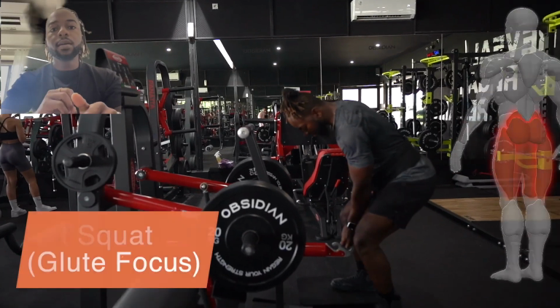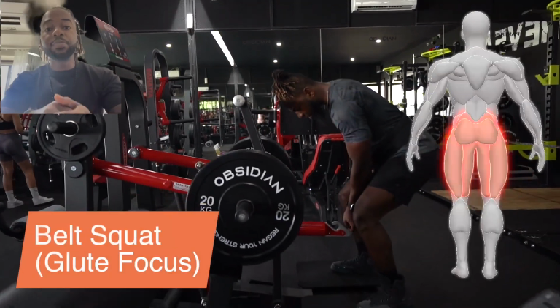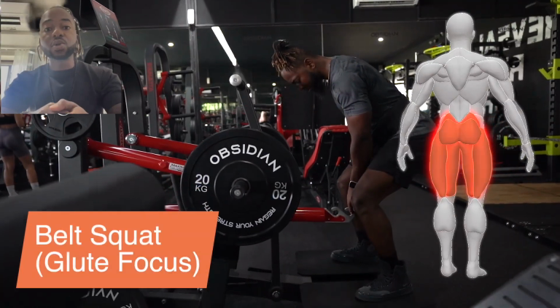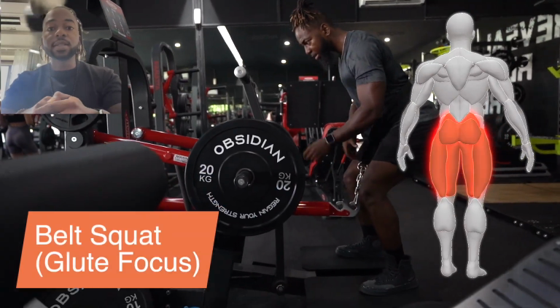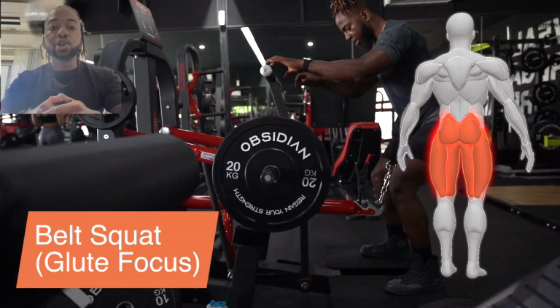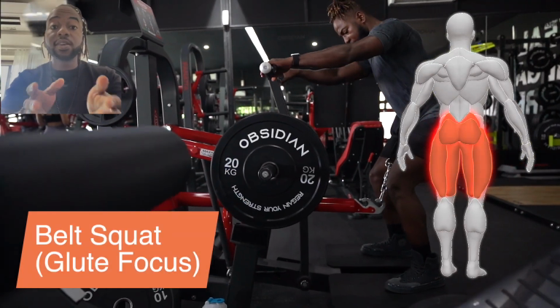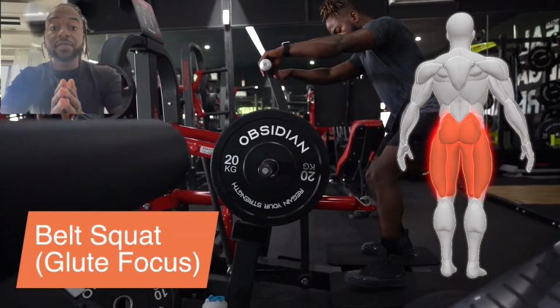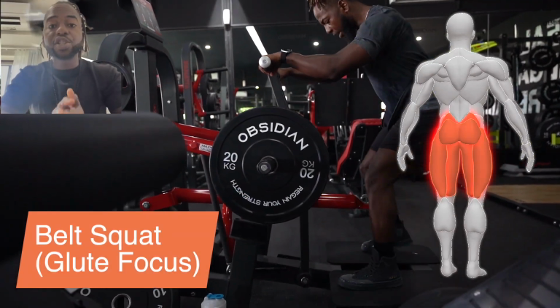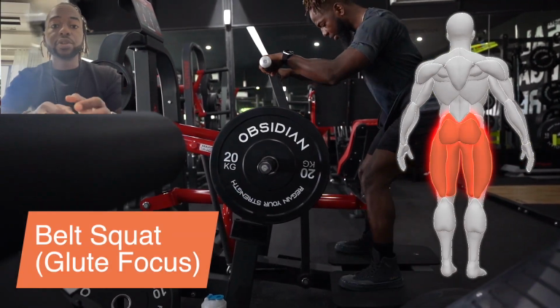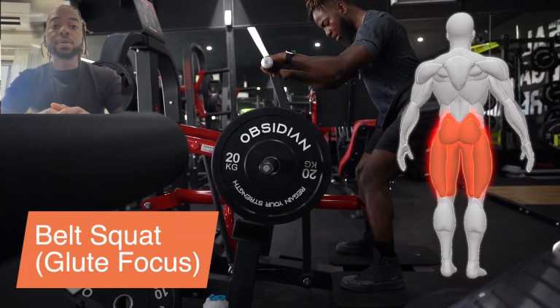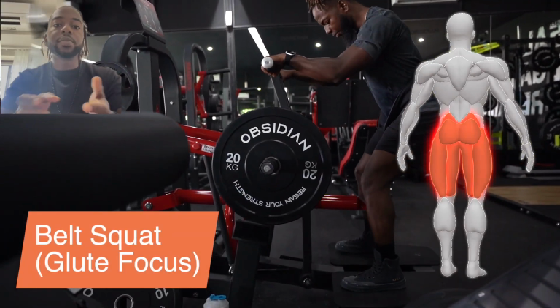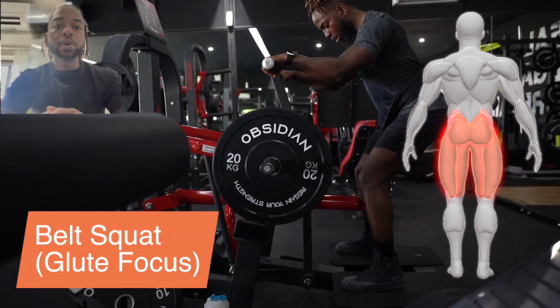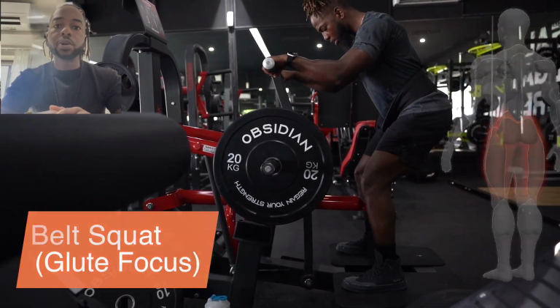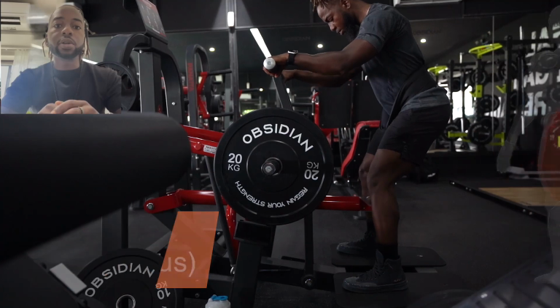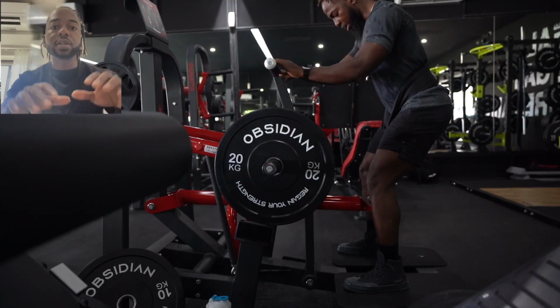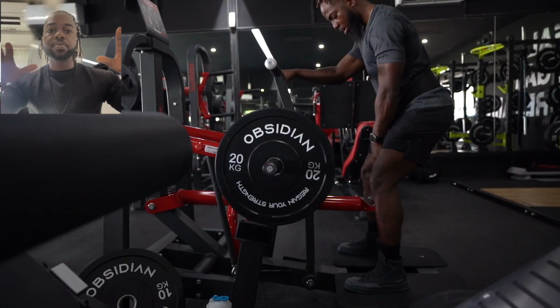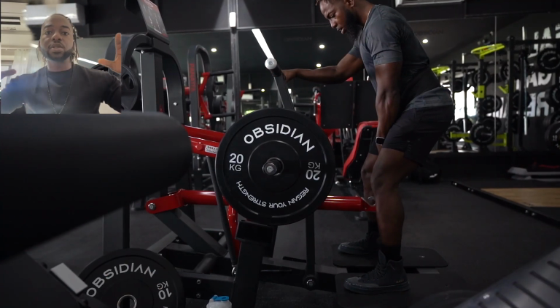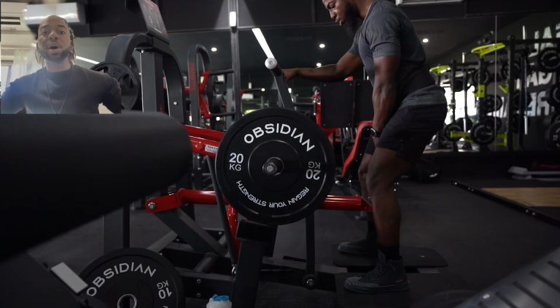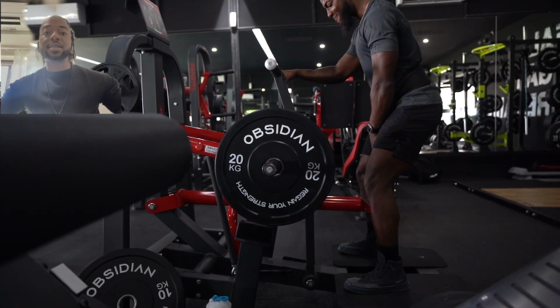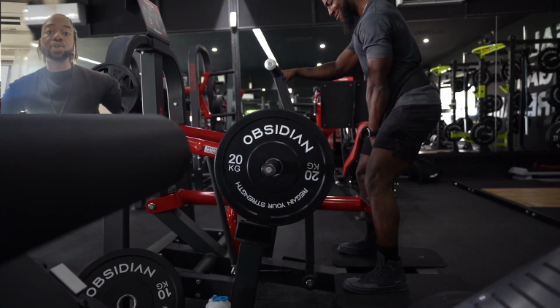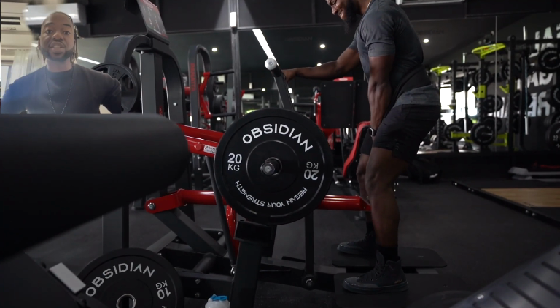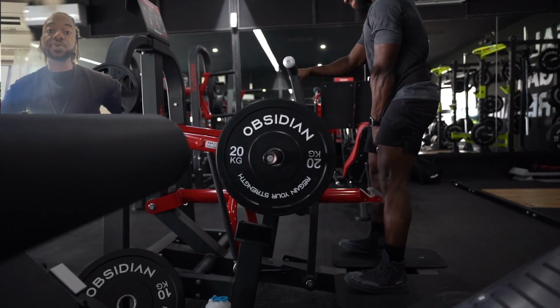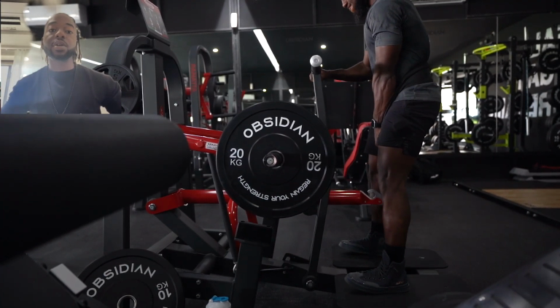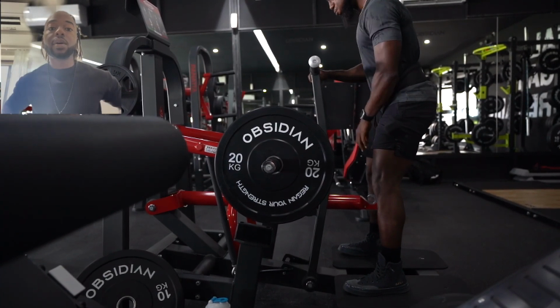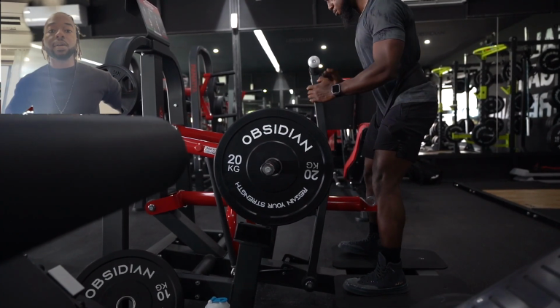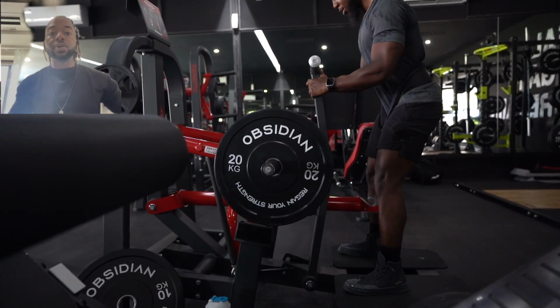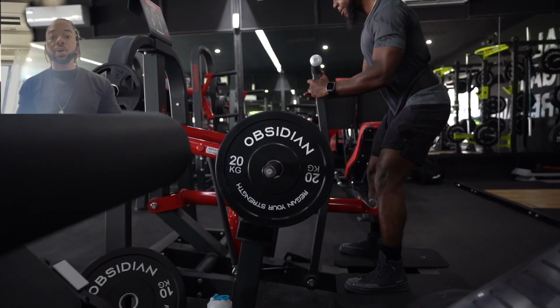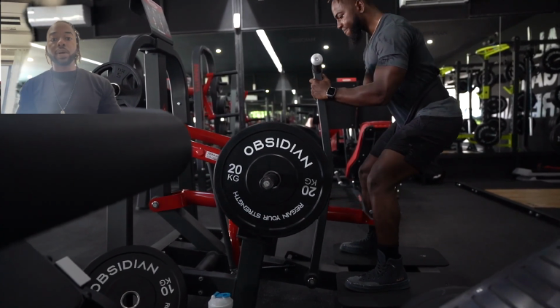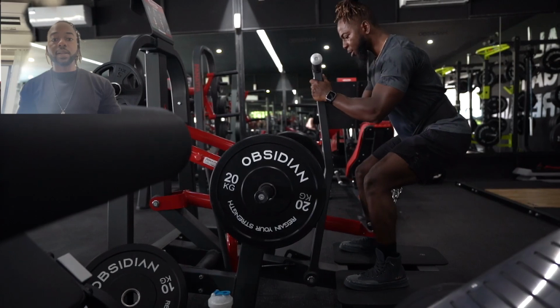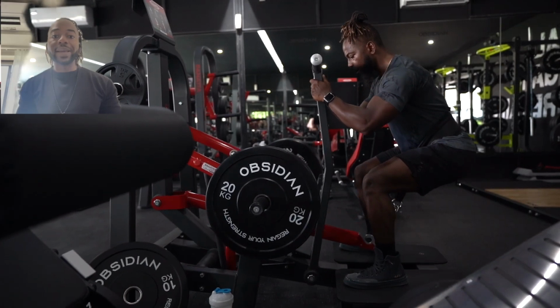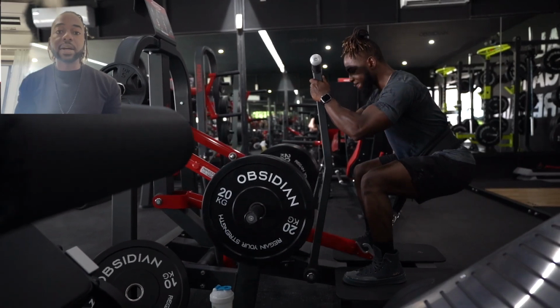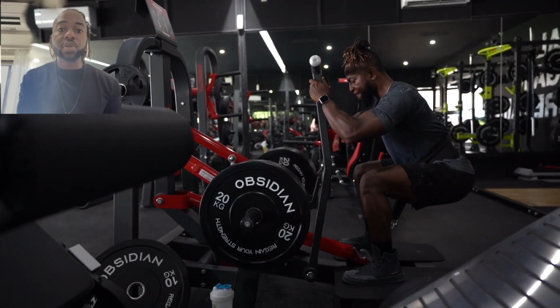The belt squat. You're lucky if you have this machine in your gym. If you don't, there are alternatives such as placing two boxes or two benches next to each other and a belt, letting the weight hang down in between.